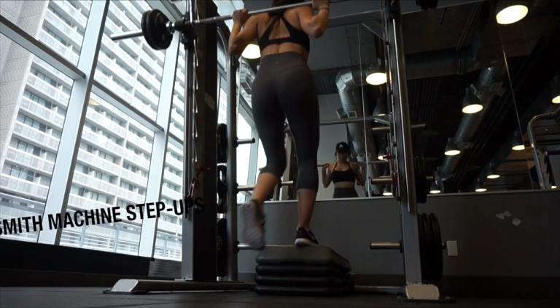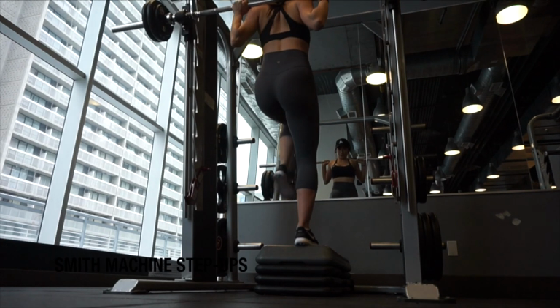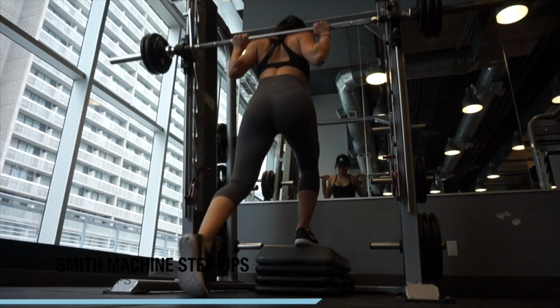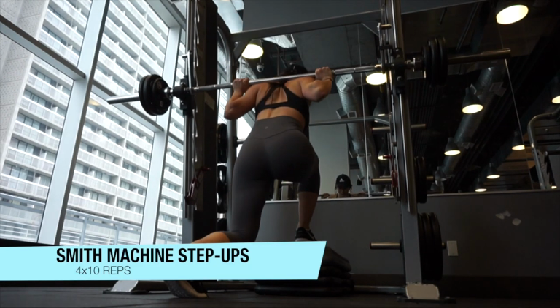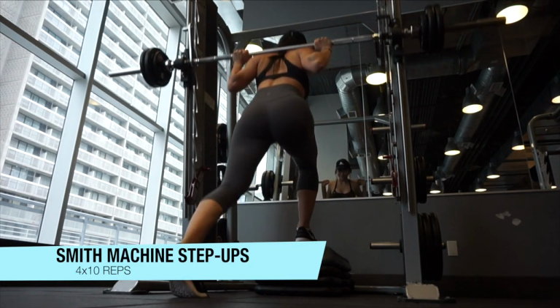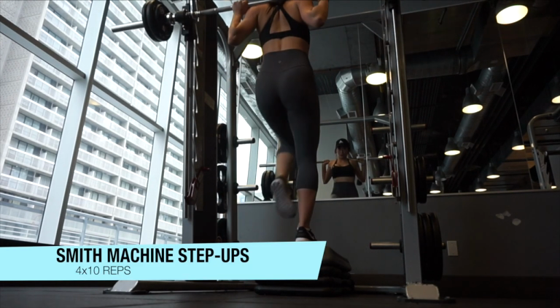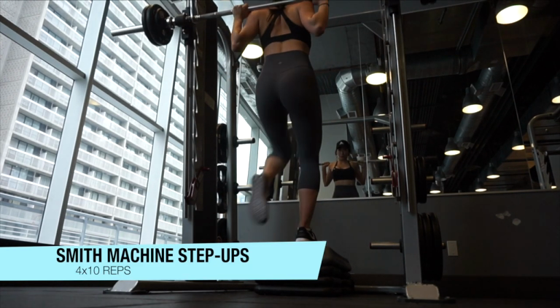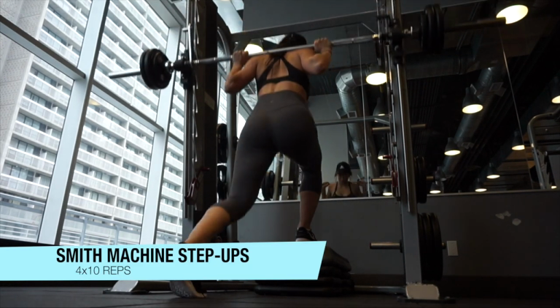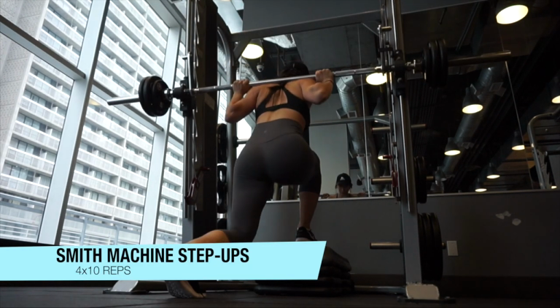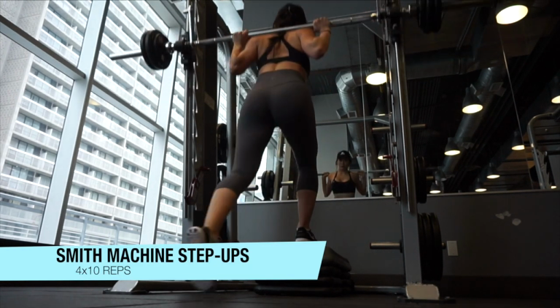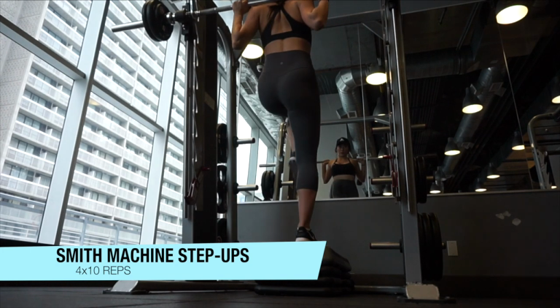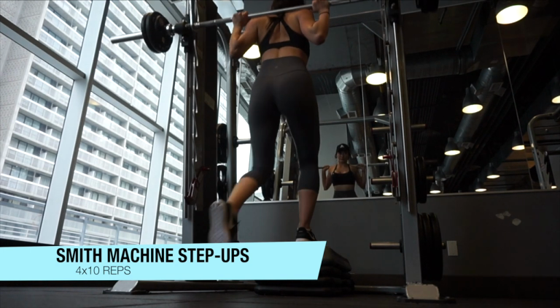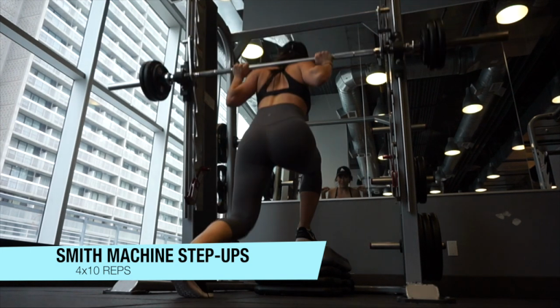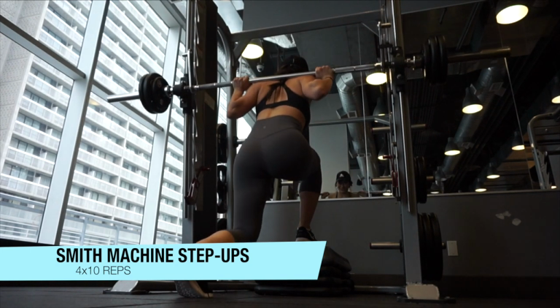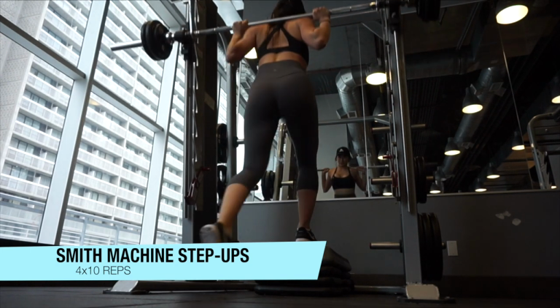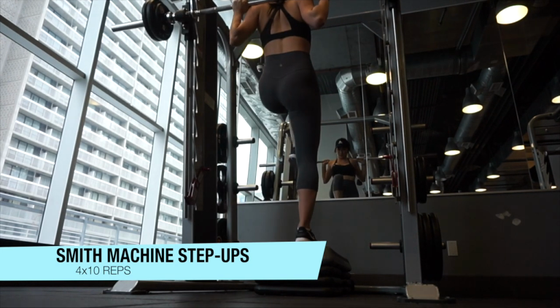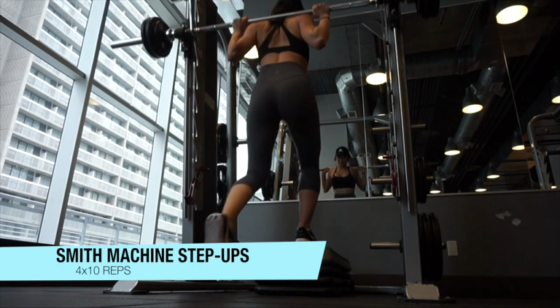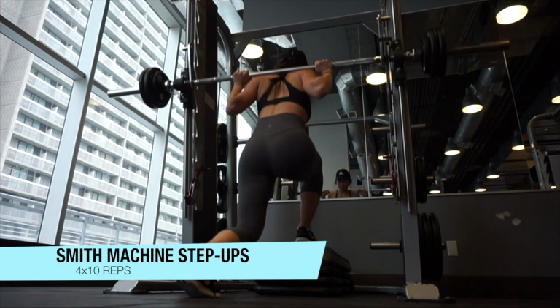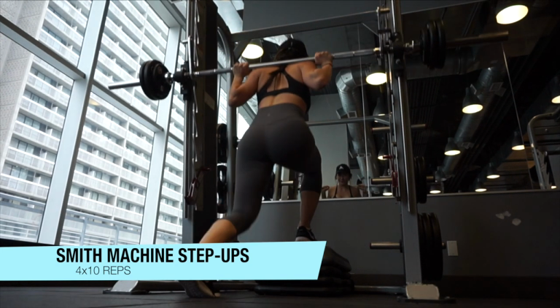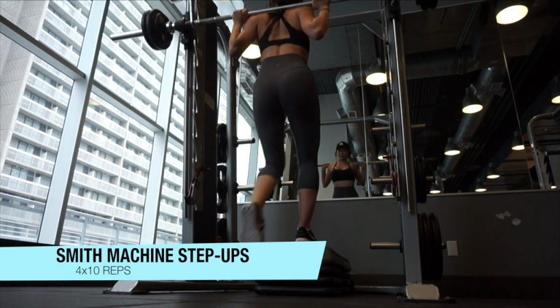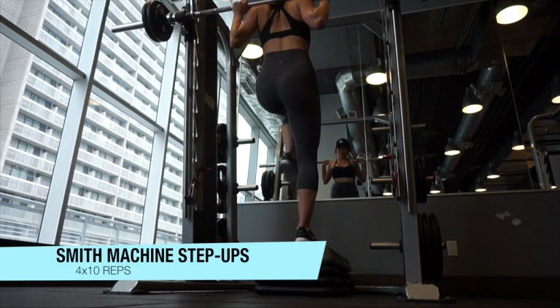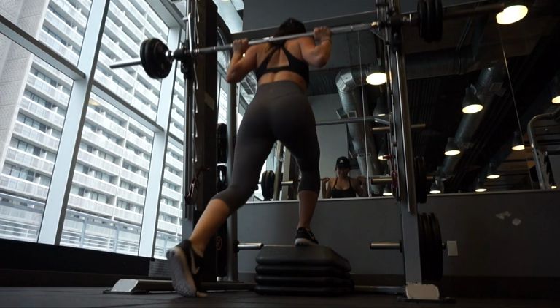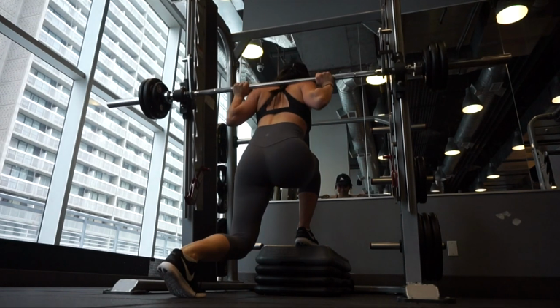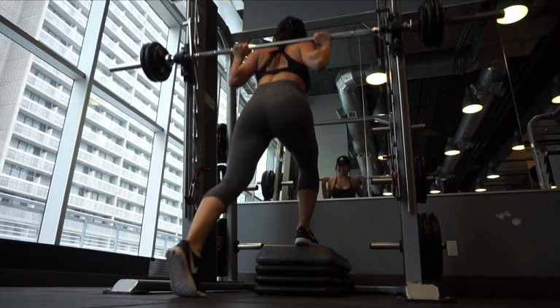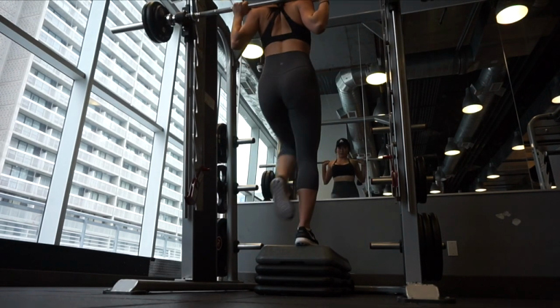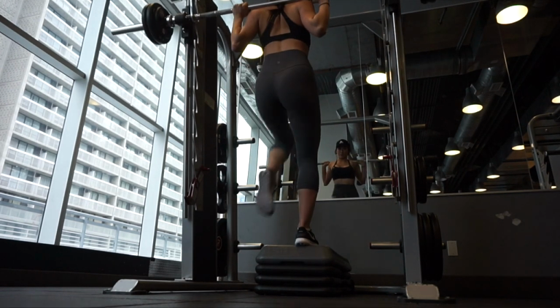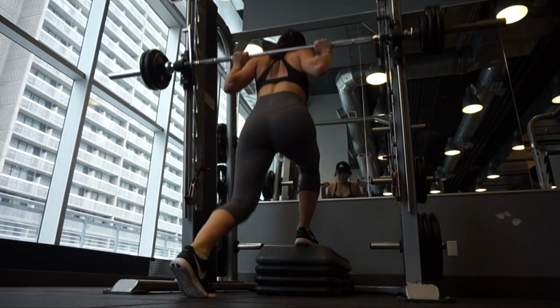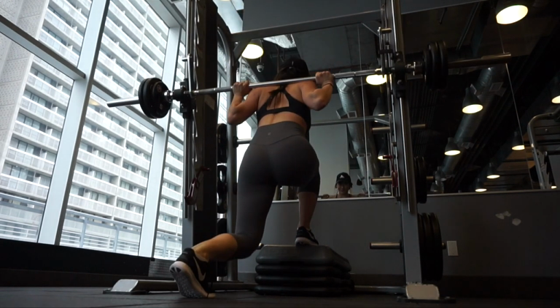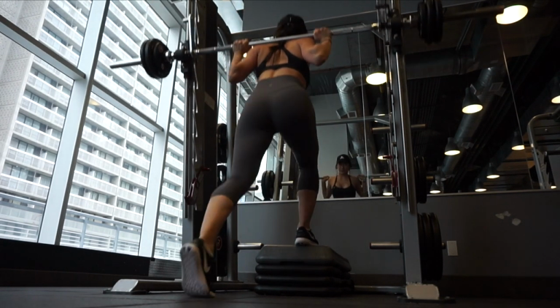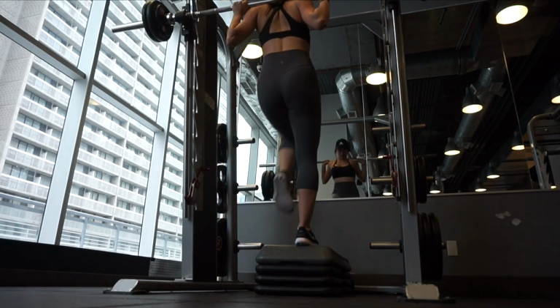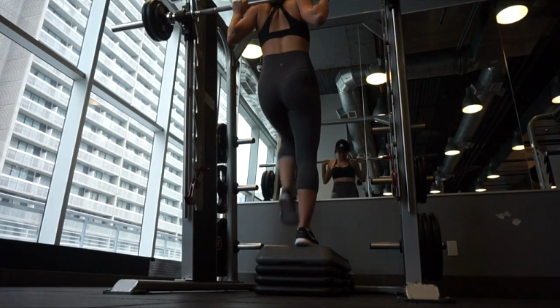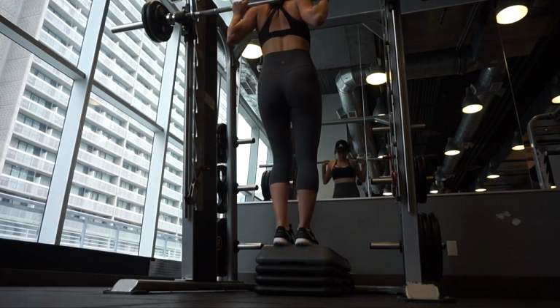The next exercise is Smith machine step-ups. Place some steppers in front of you, step up with one leg, and push up with the leg on the stepper. Make sure to push up from your heels in order to feel the activation in your glutes.